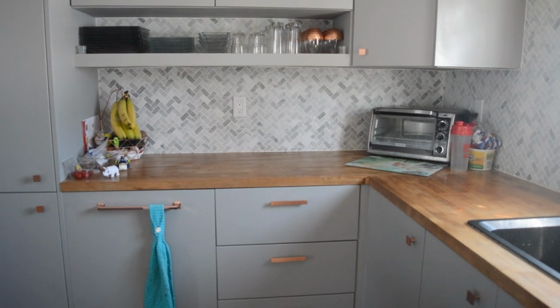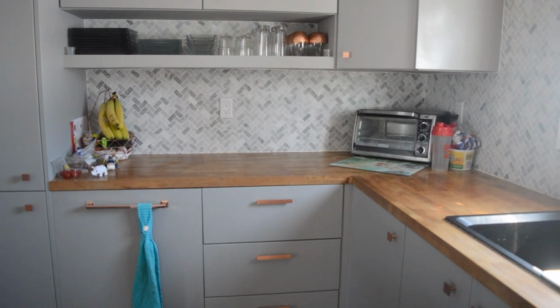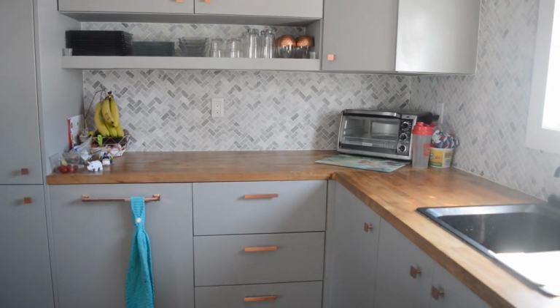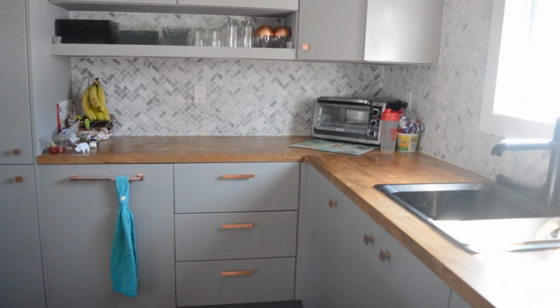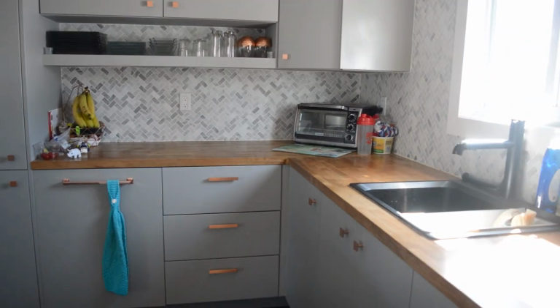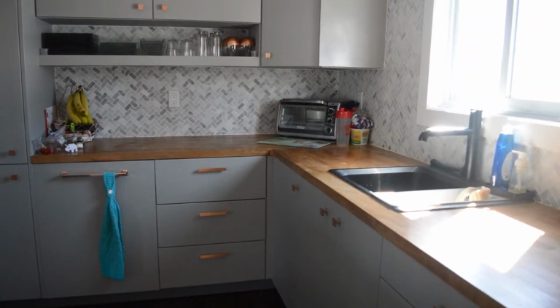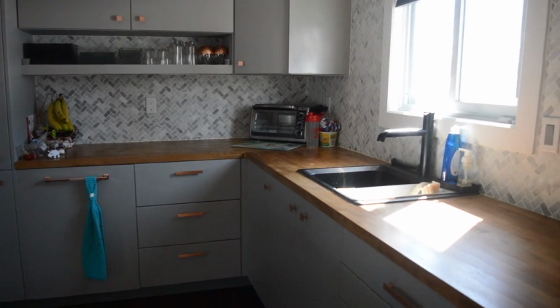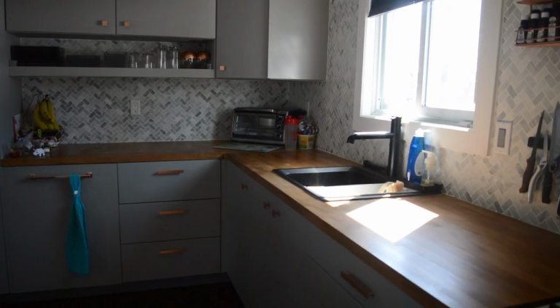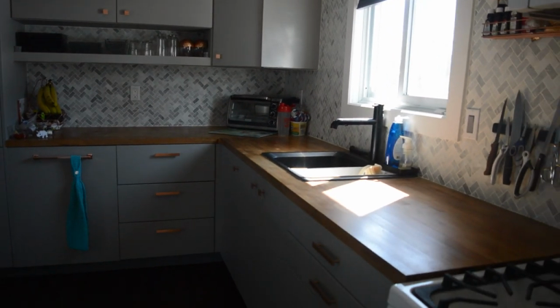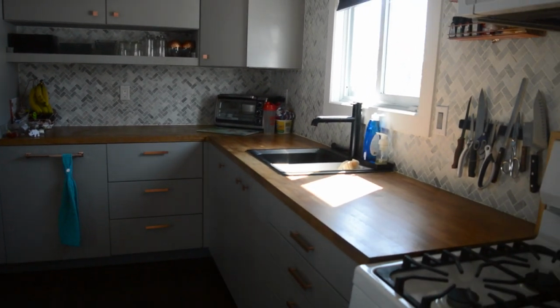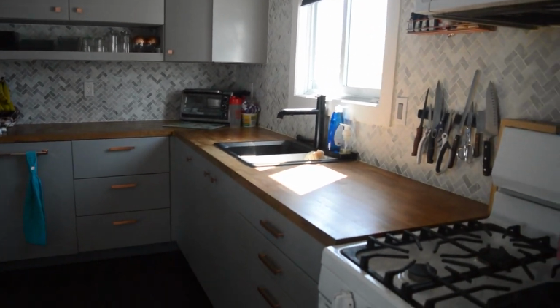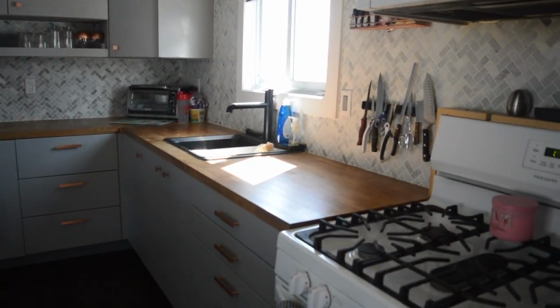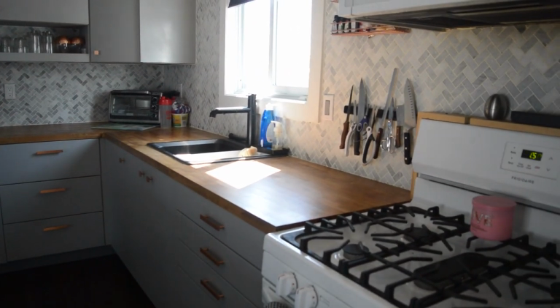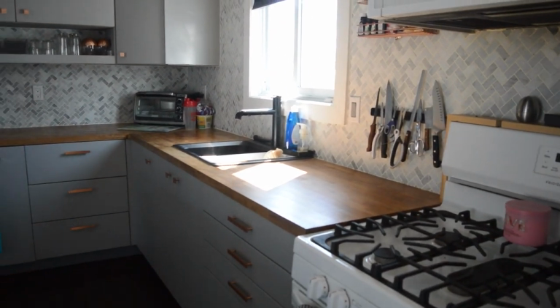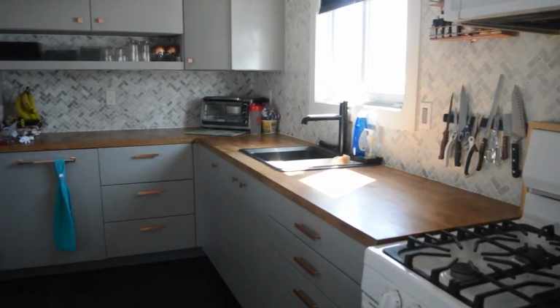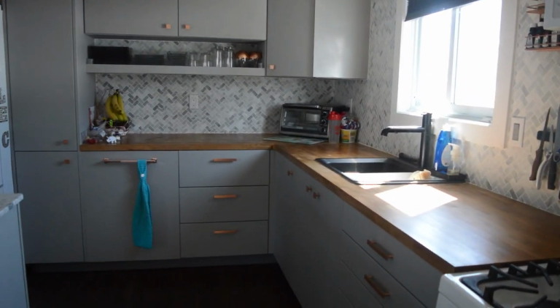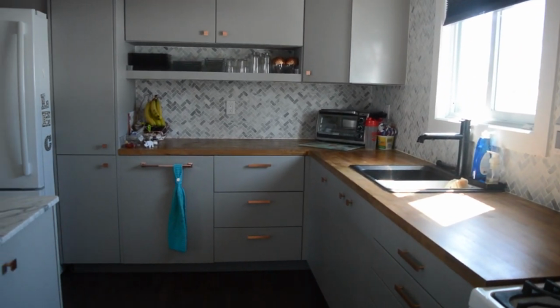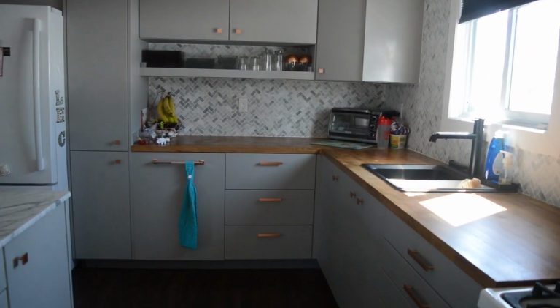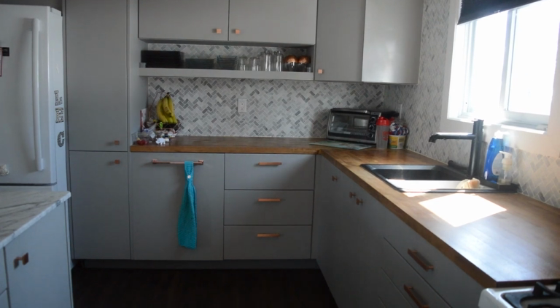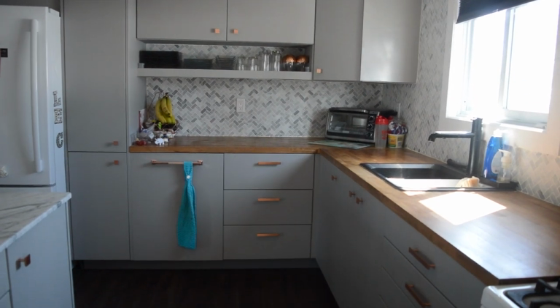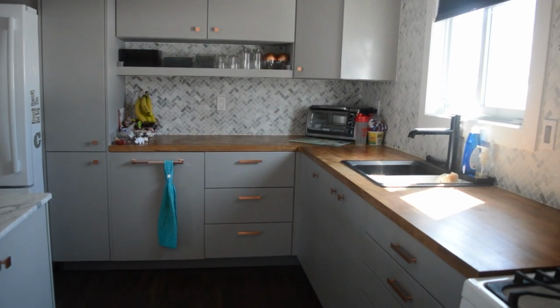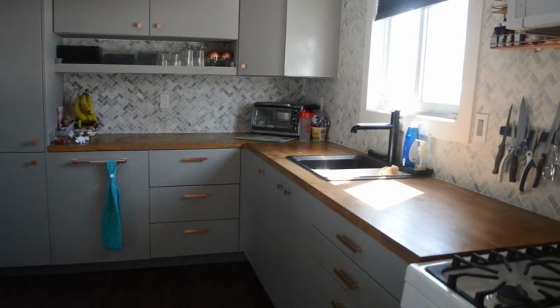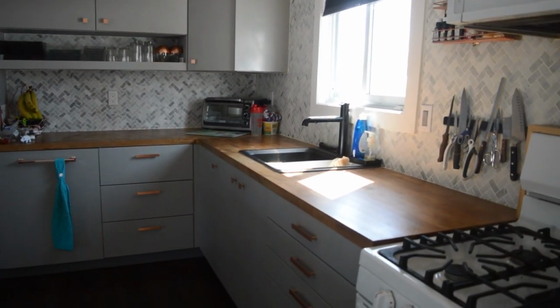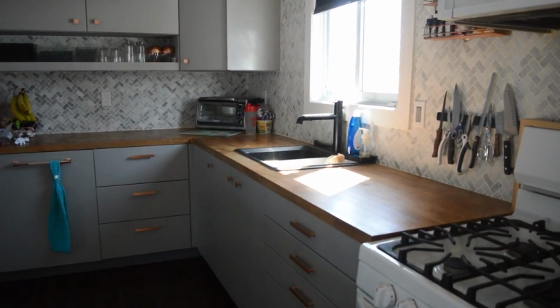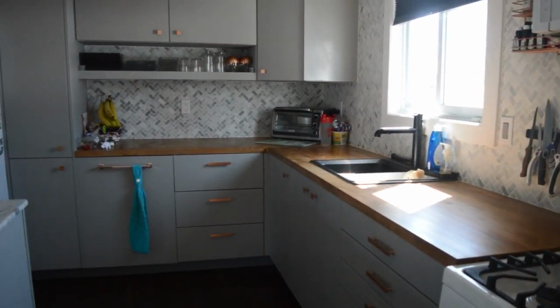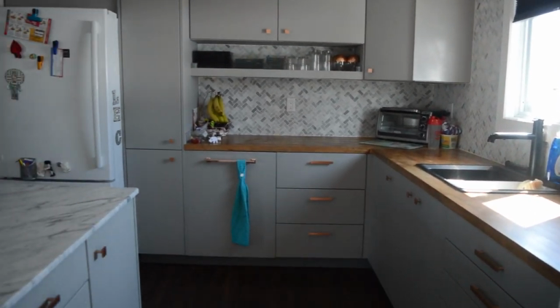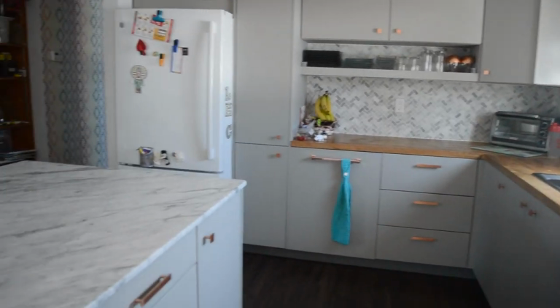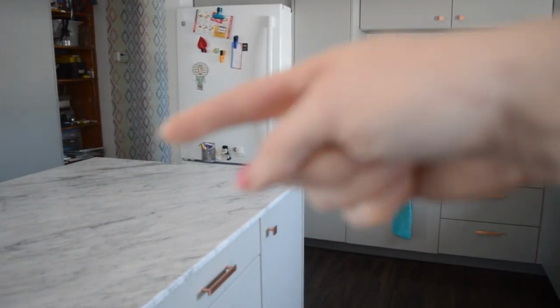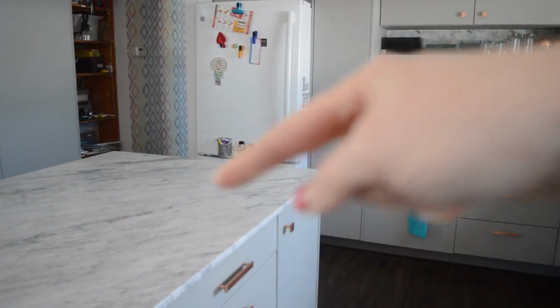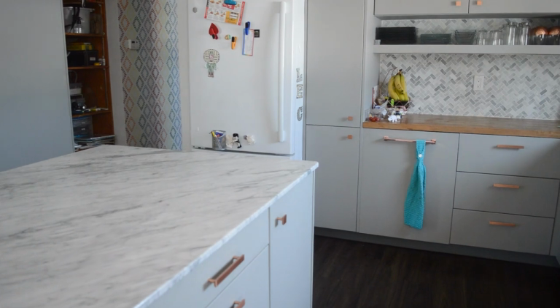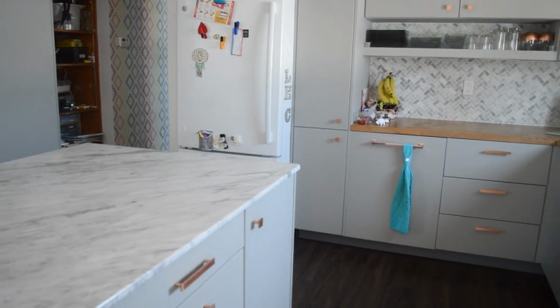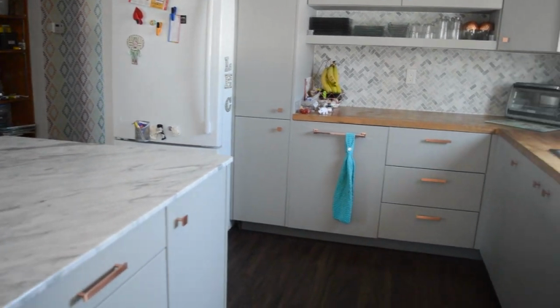I'm holding the camera now and I just opened the blinds. It's really bright with the afternoon light so there are some bright spots. Our perimeter countertops are the butcher block, and then we have our island here in marble.